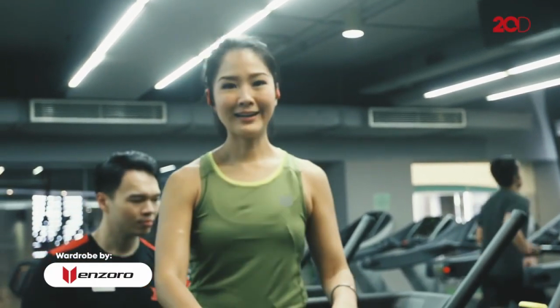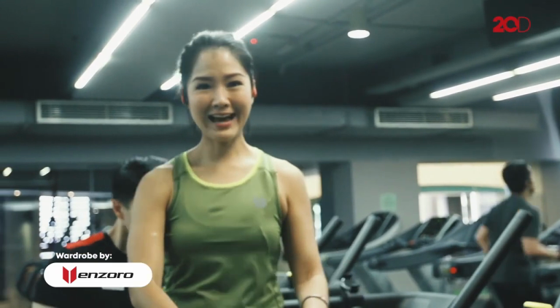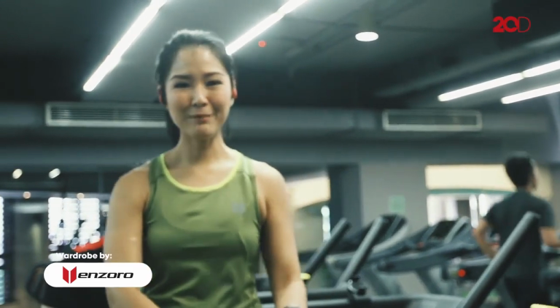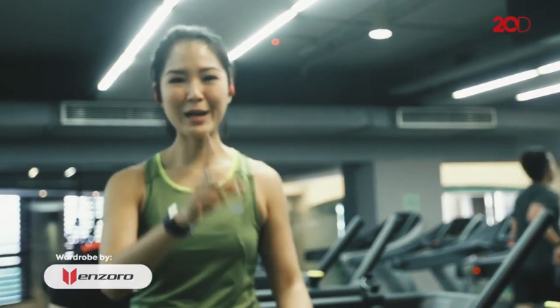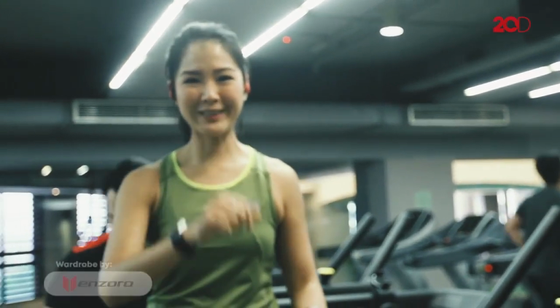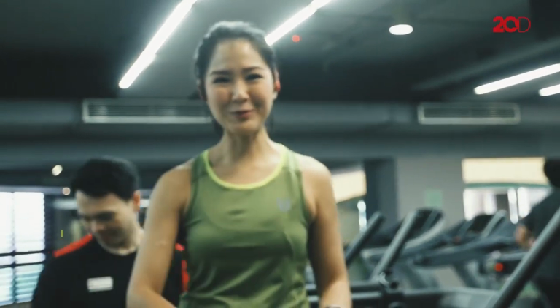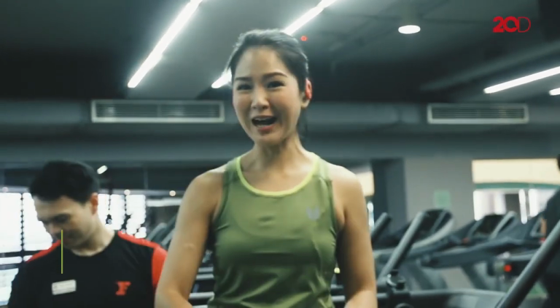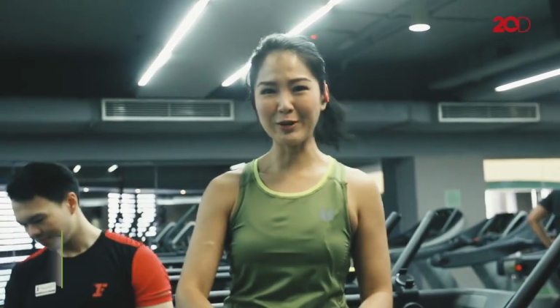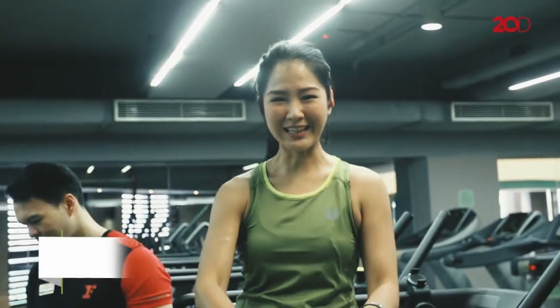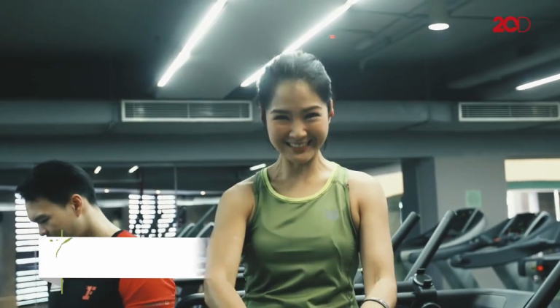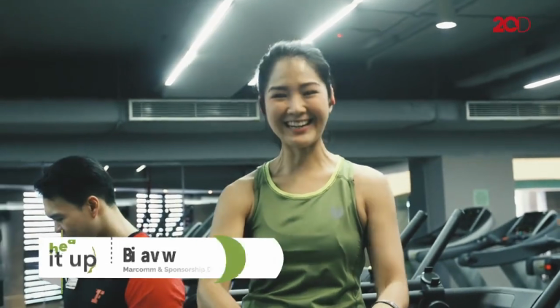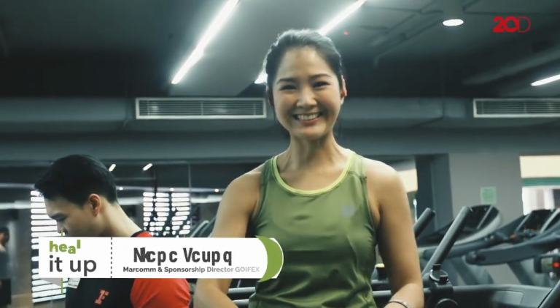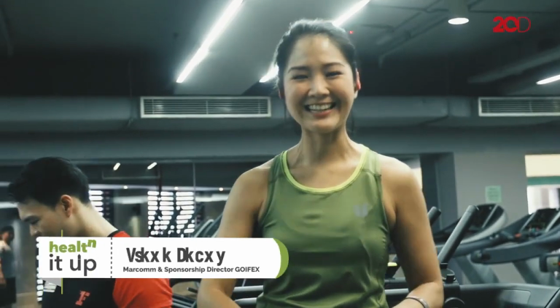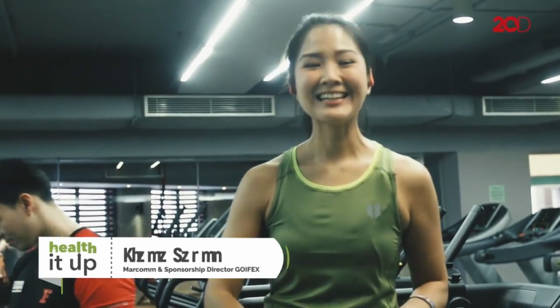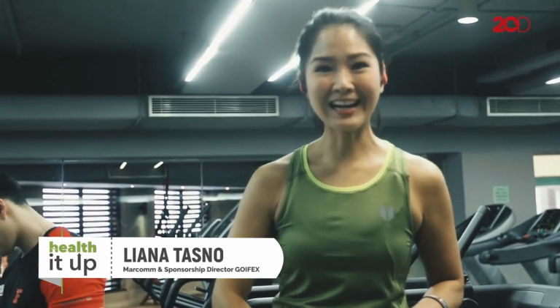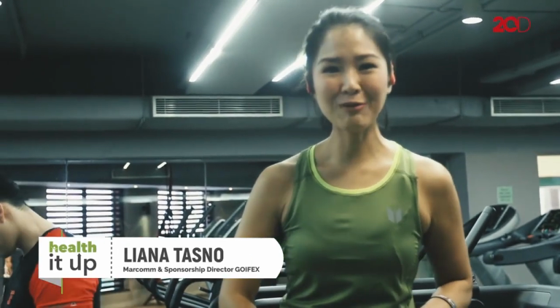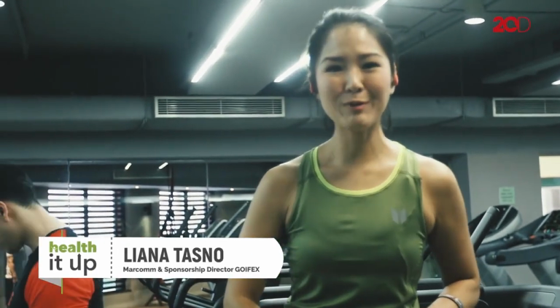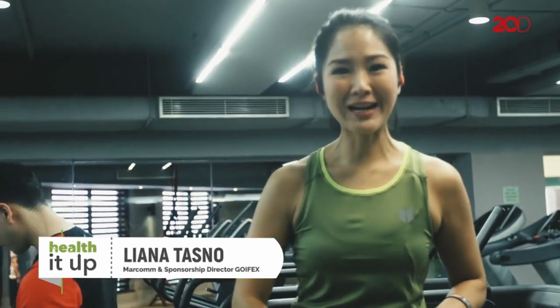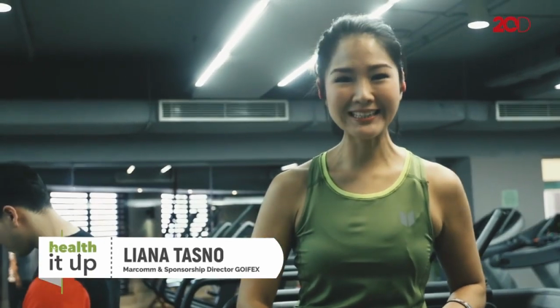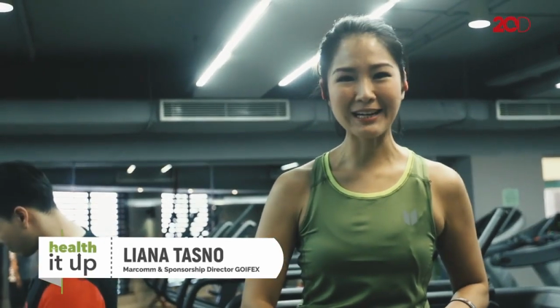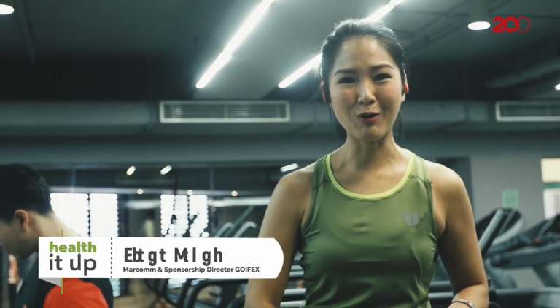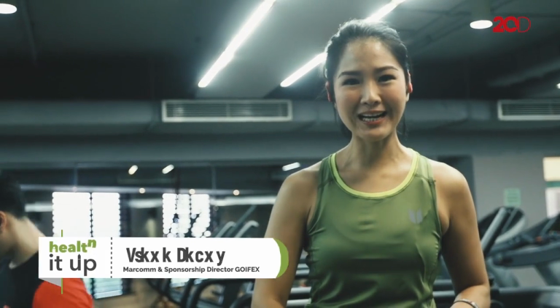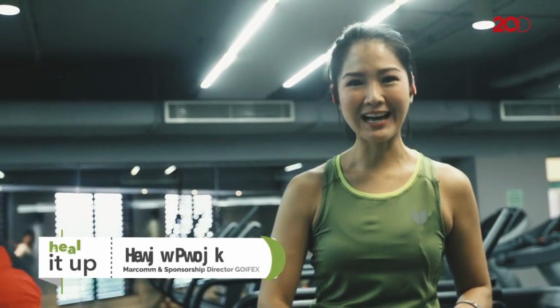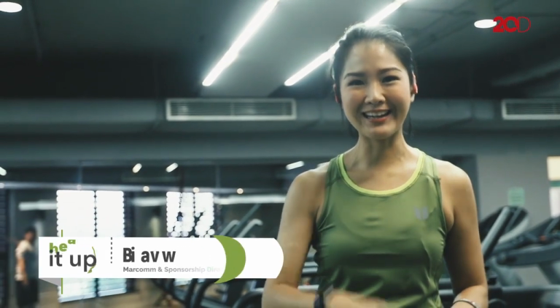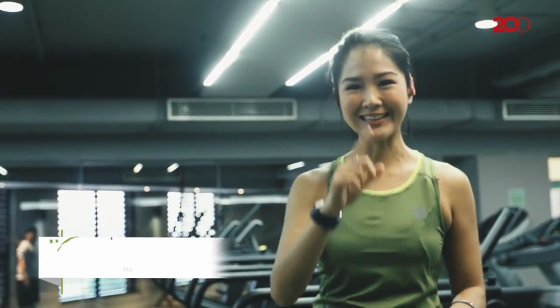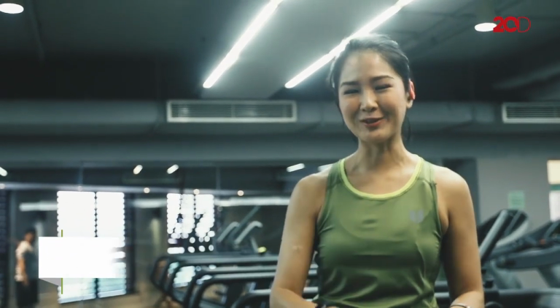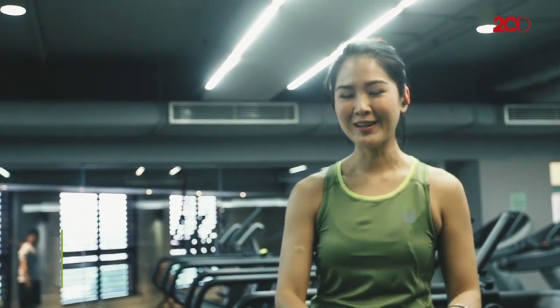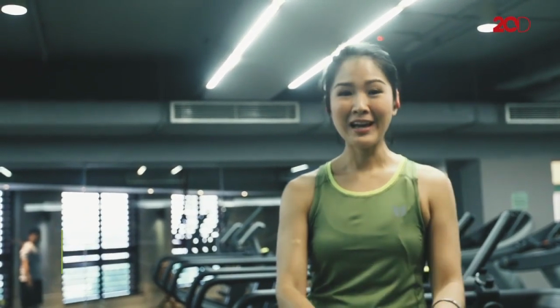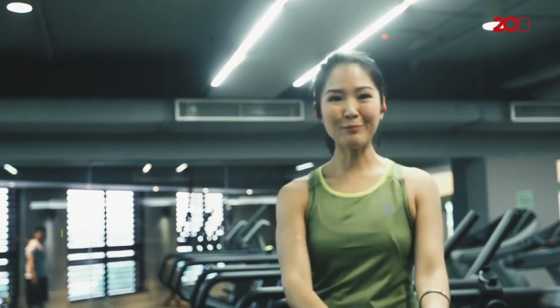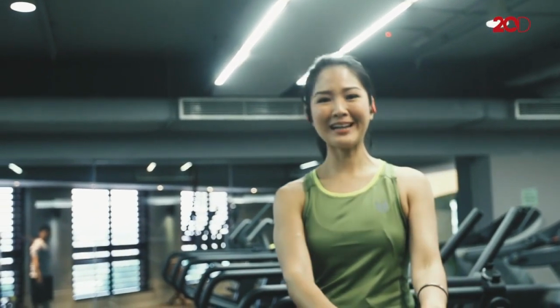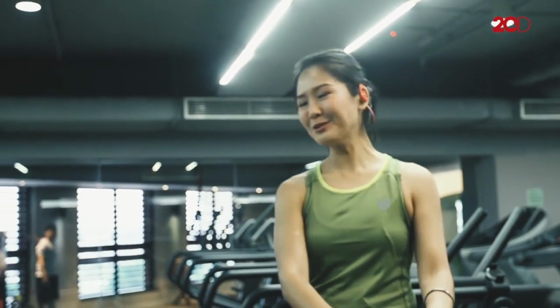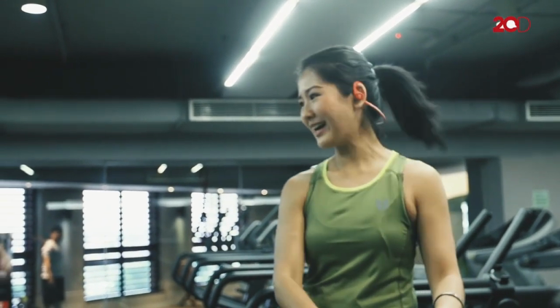Badan fit itu tidak aku dapatkan secara instan. Sekarang aku mau berbagi cara berolahraga ala Liana Tasno. Aku perkenalkan dulu ya.